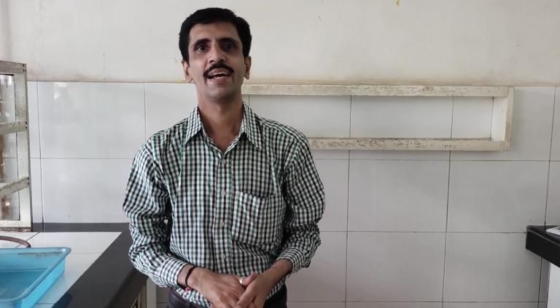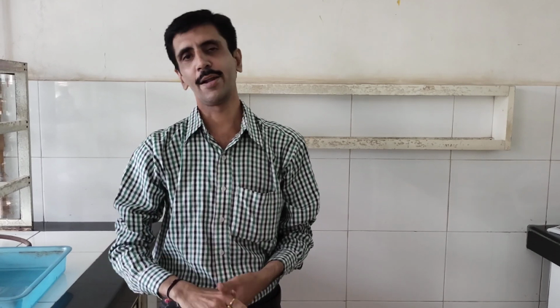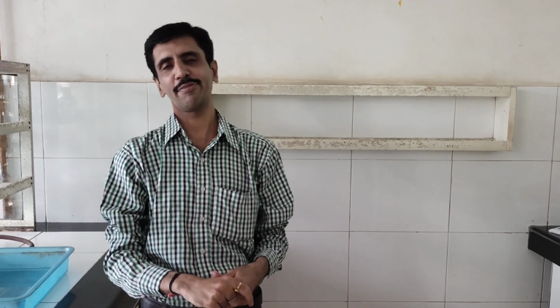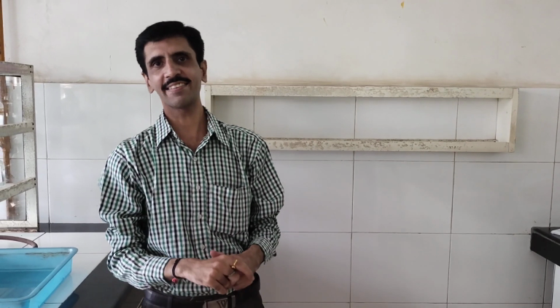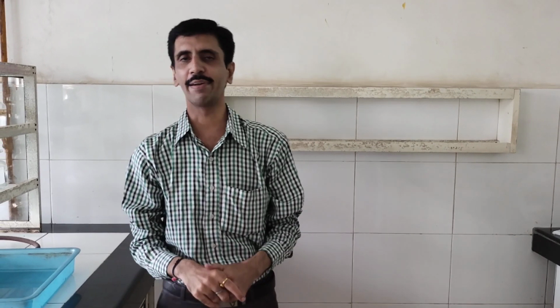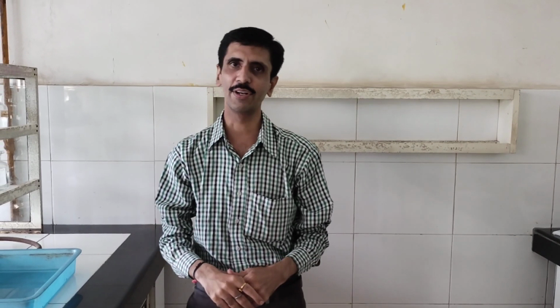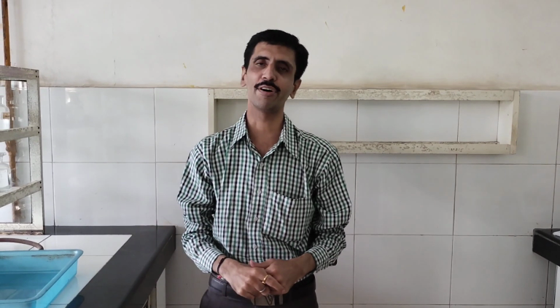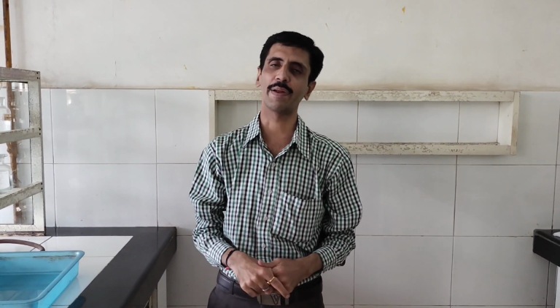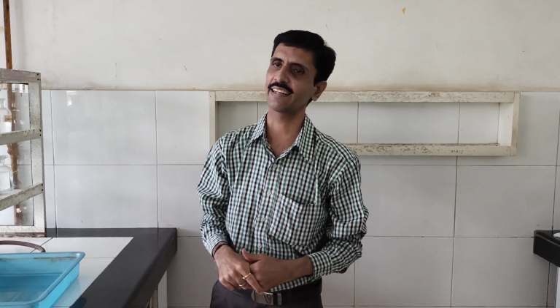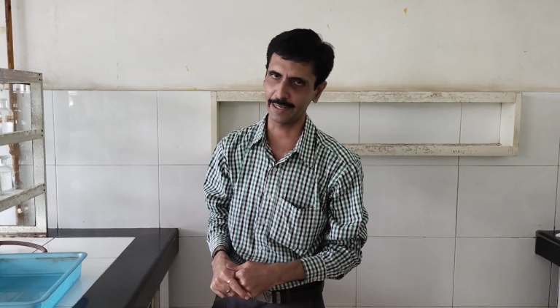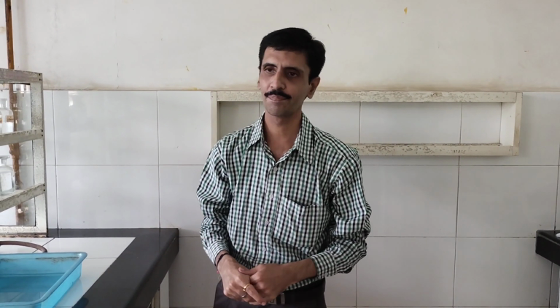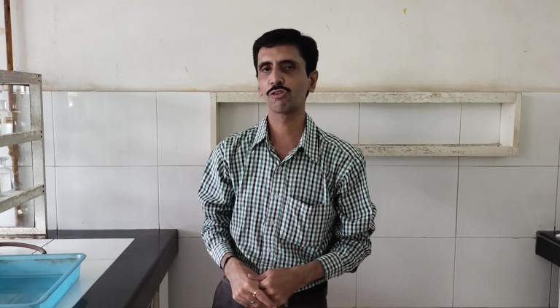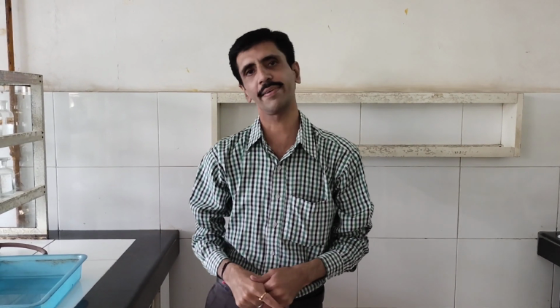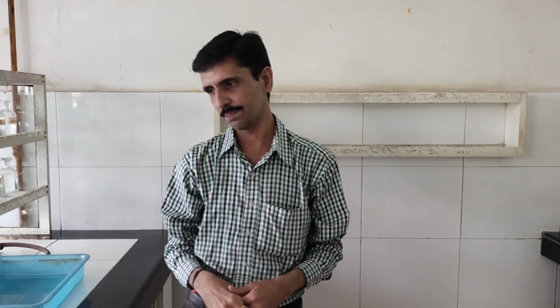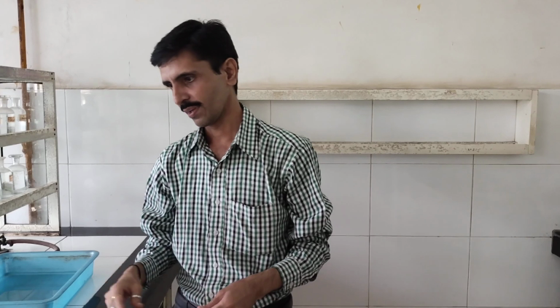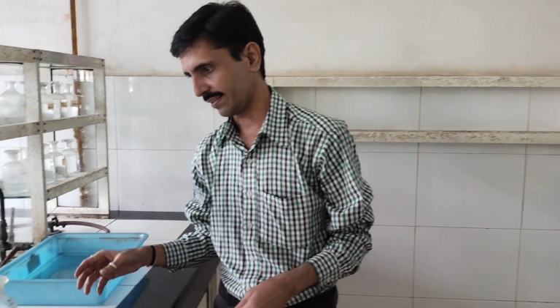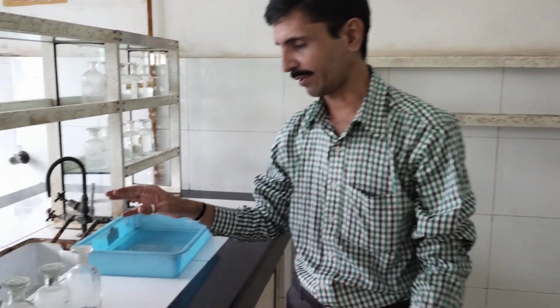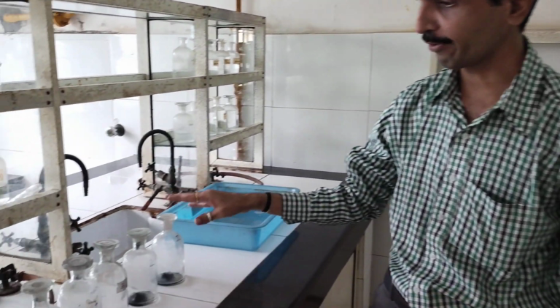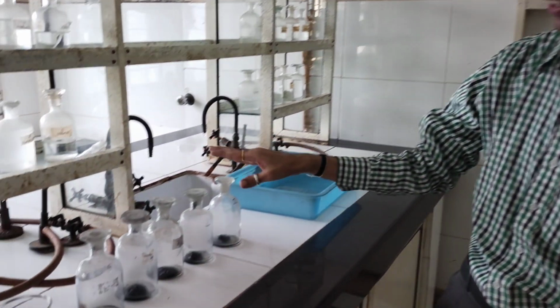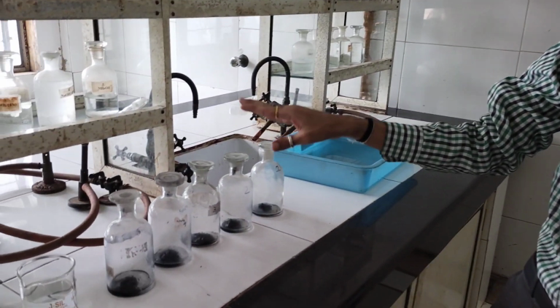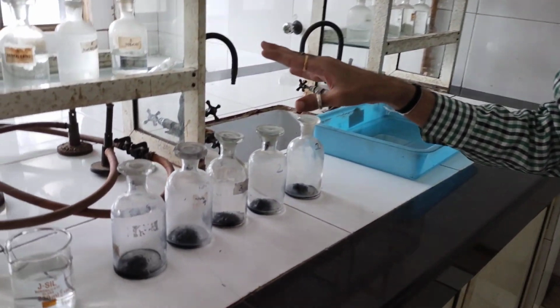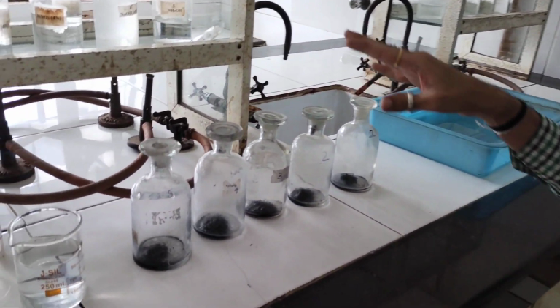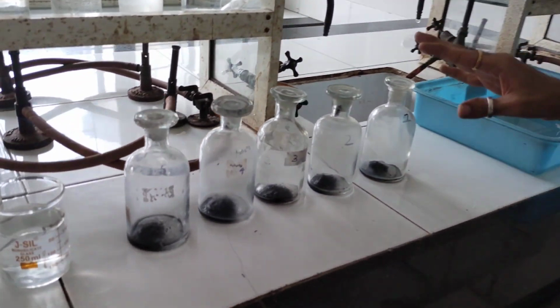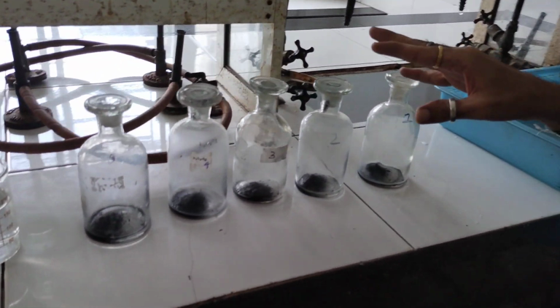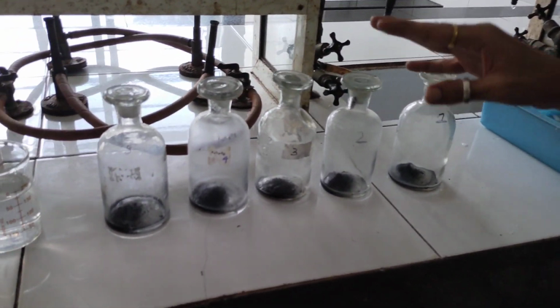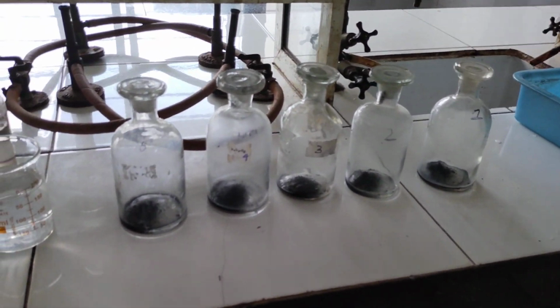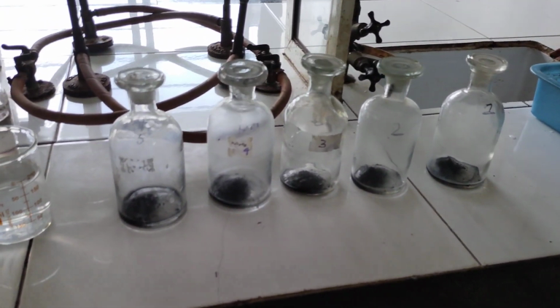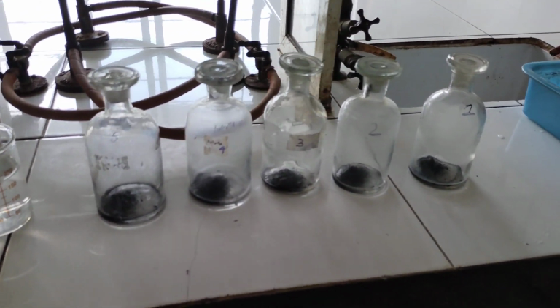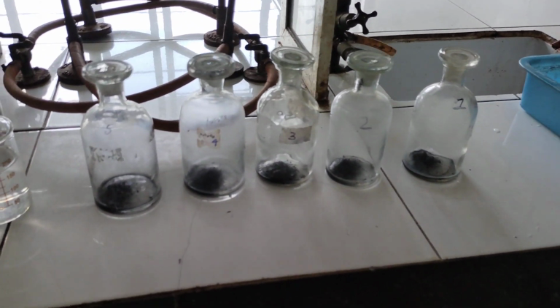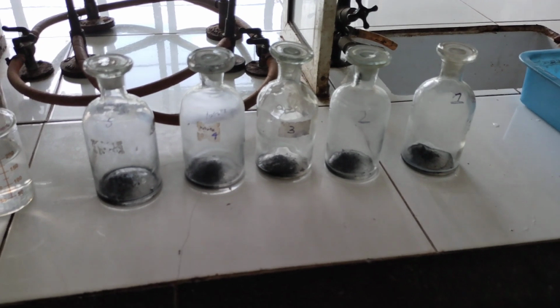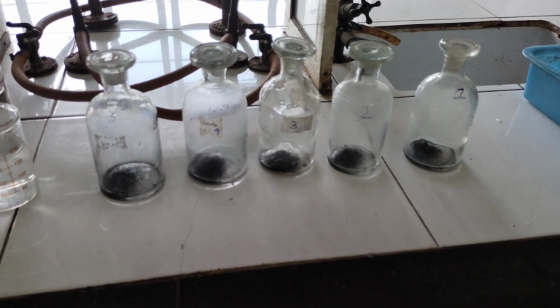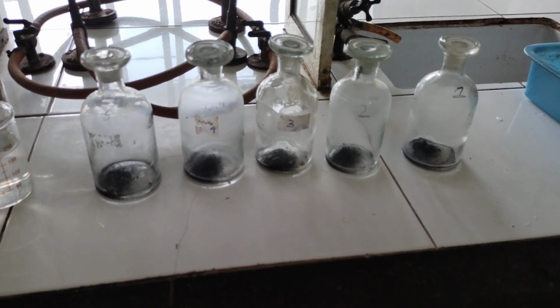Hello my dear friends, I welcome you now for the practical setup. Here we go — these are the 5 bottles which I was mentioning when I was explaining the theory part of this particular experiment.